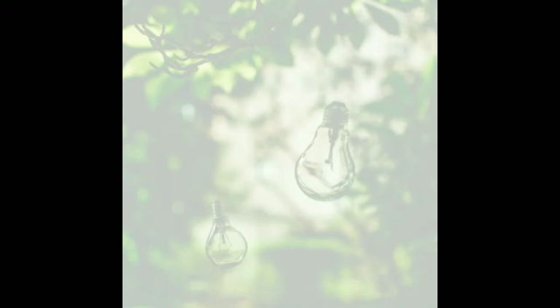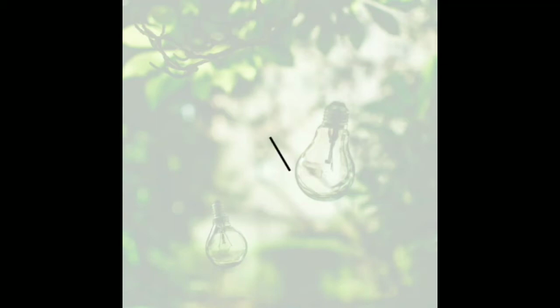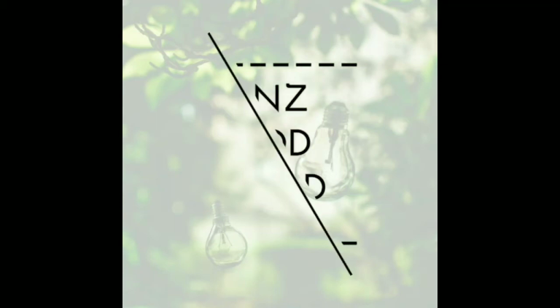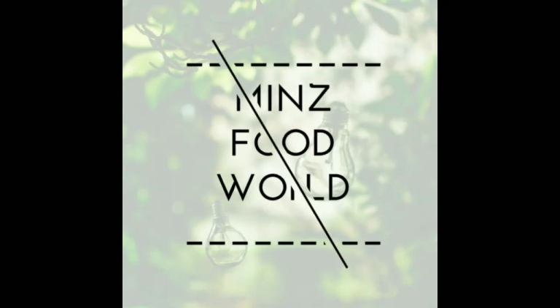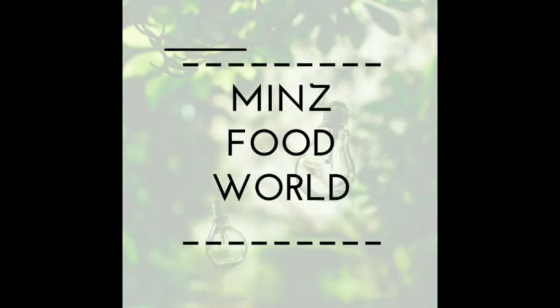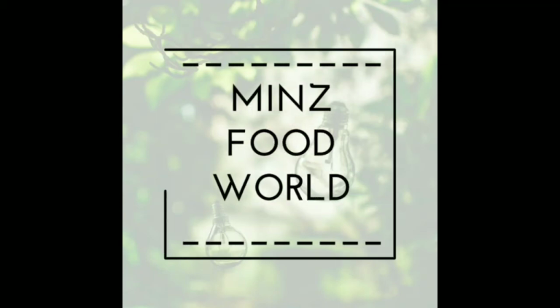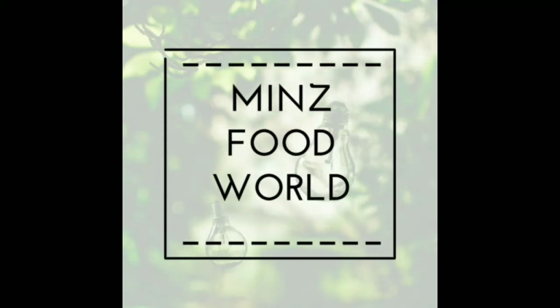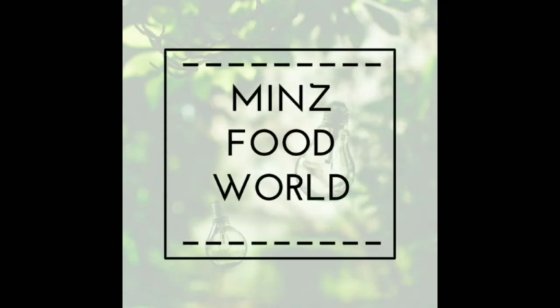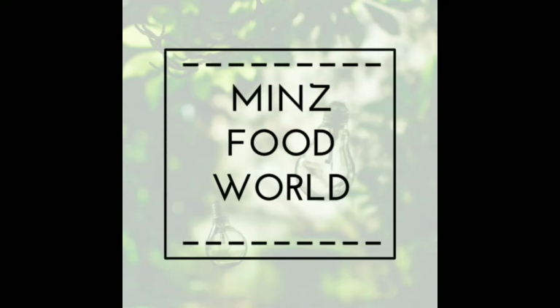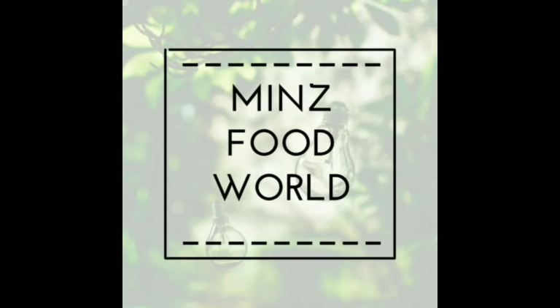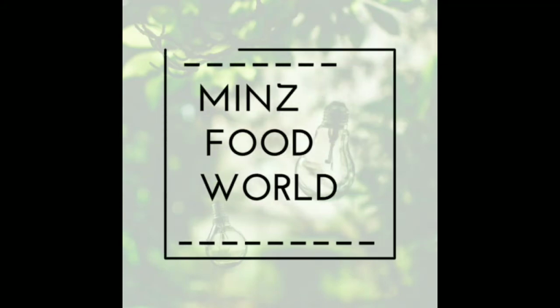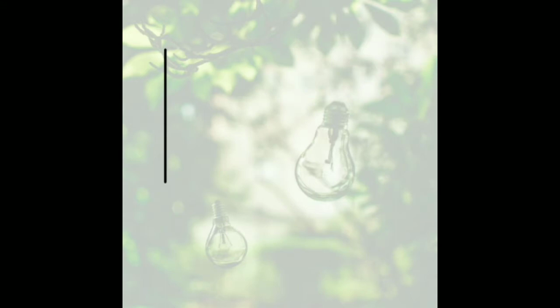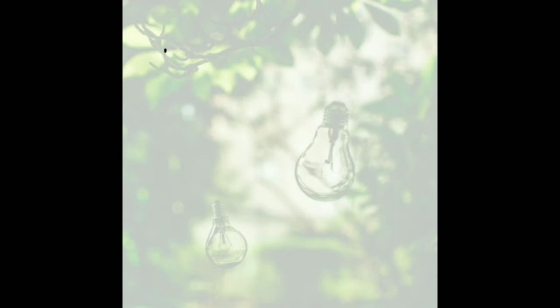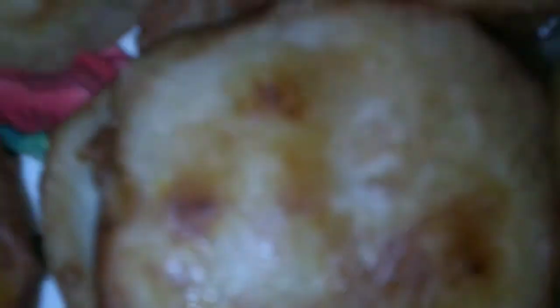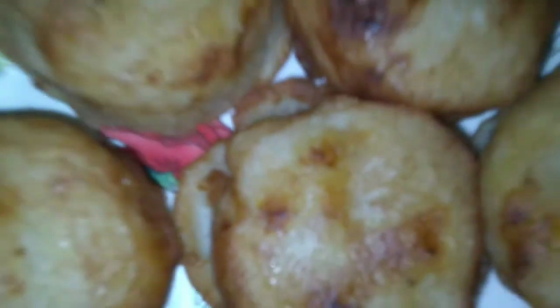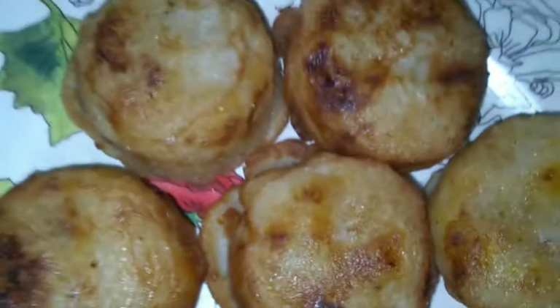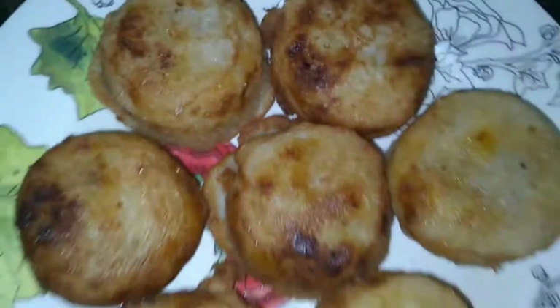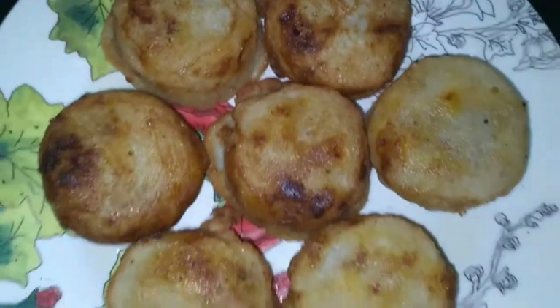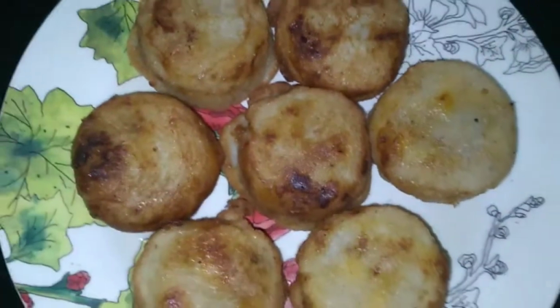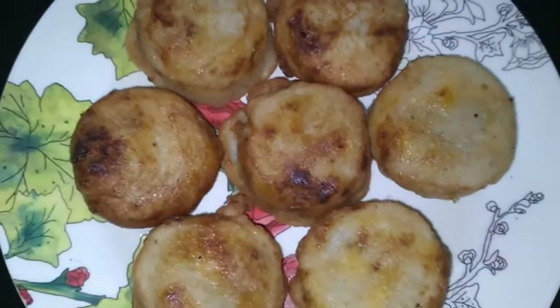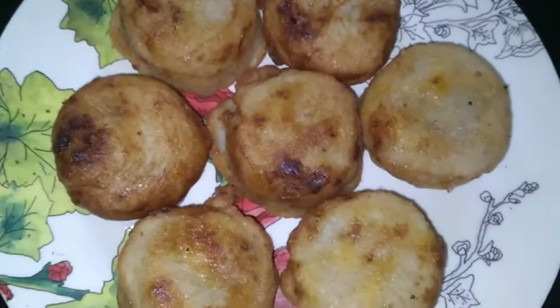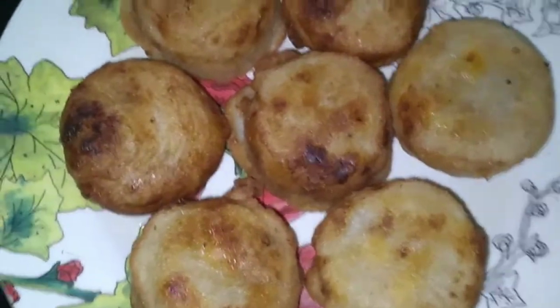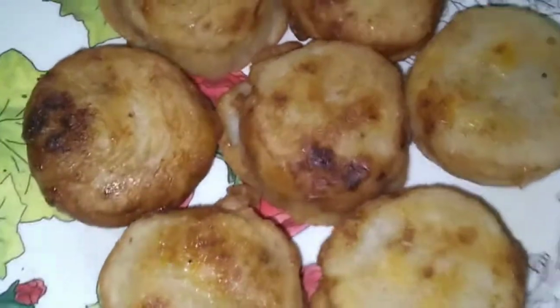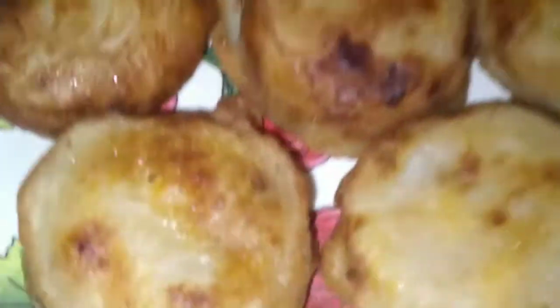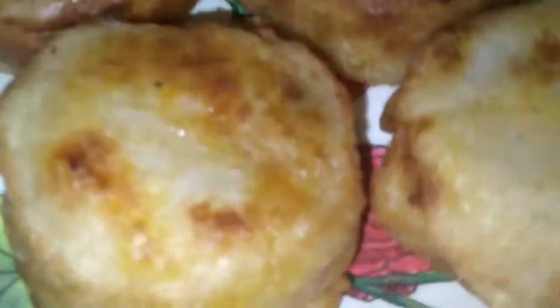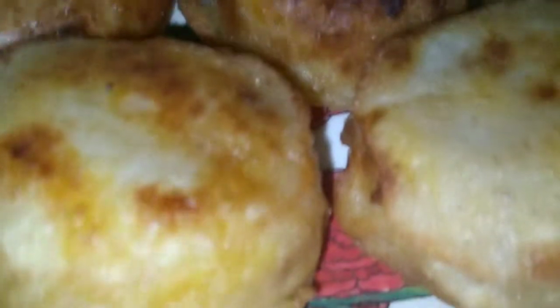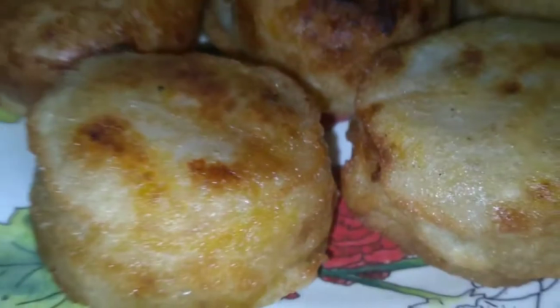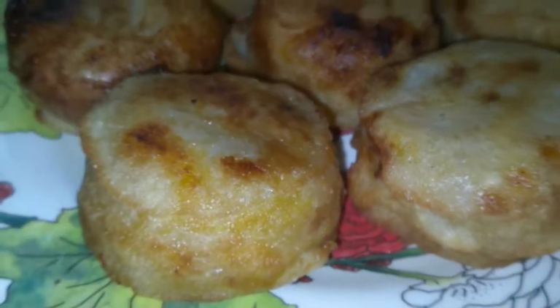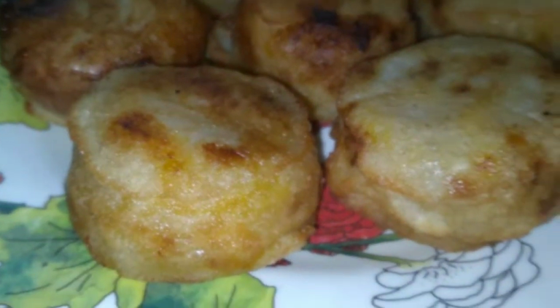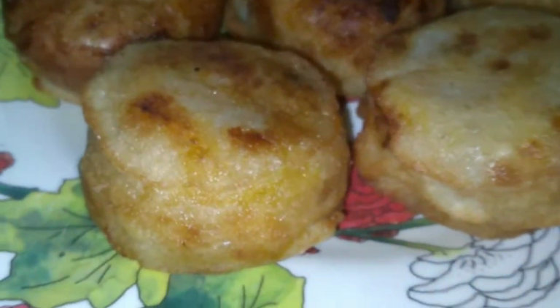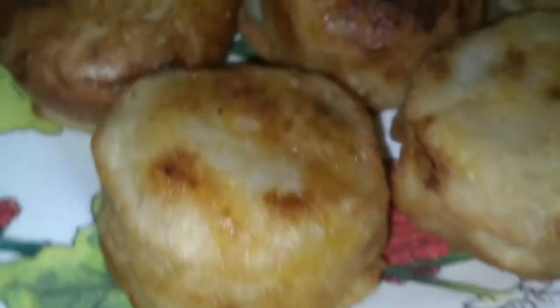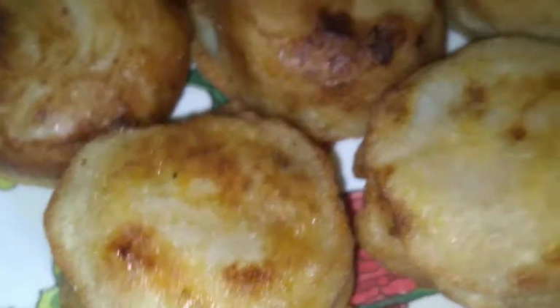Hi friends, welcome to the Minz Food World. We have made a snack recipe for this banana. I am going to try this as an edible recipe. We are going to show you a video.